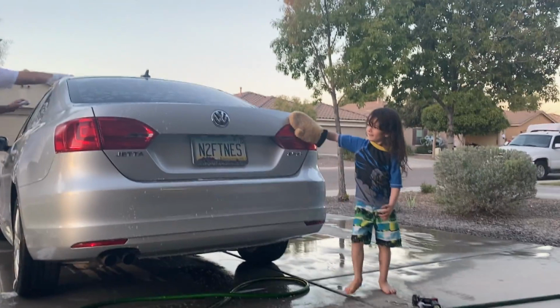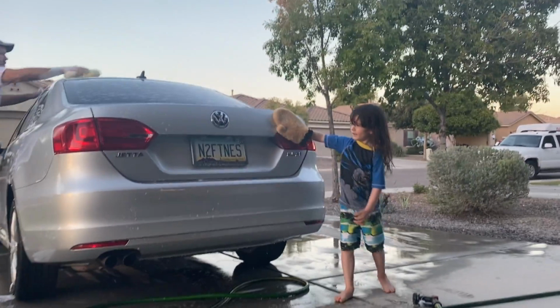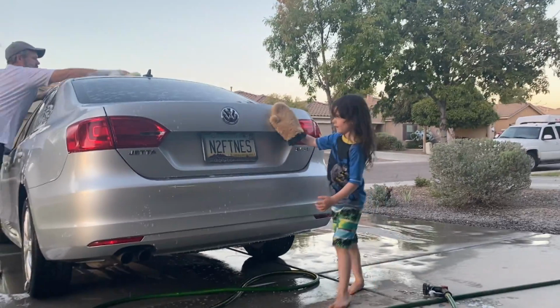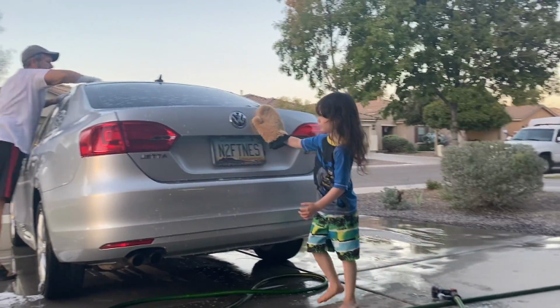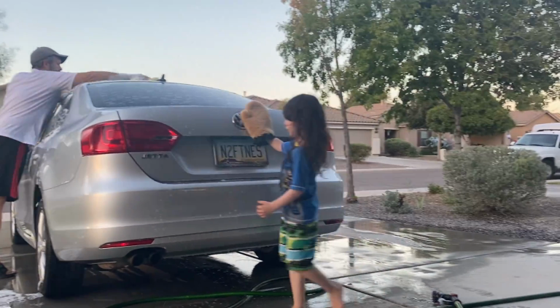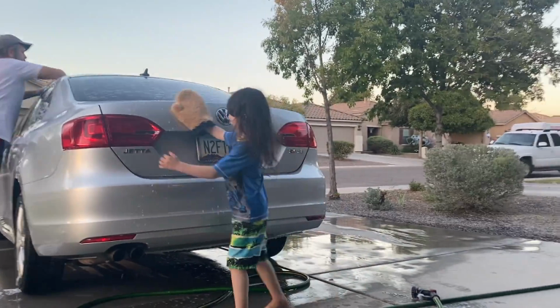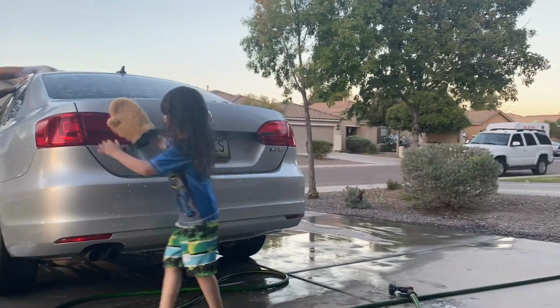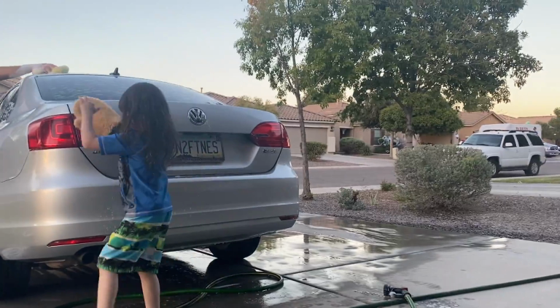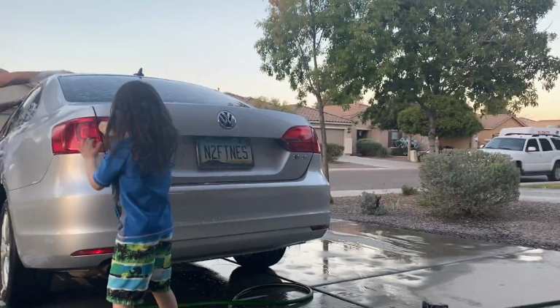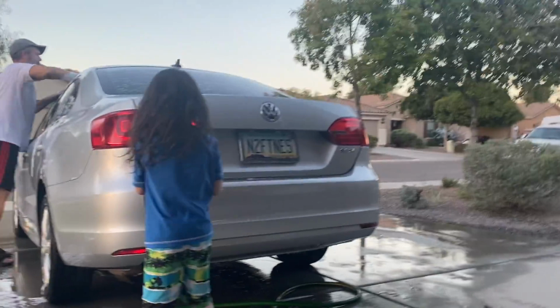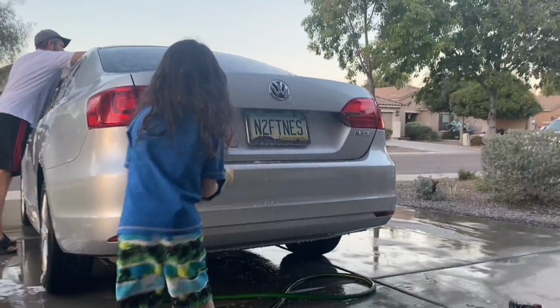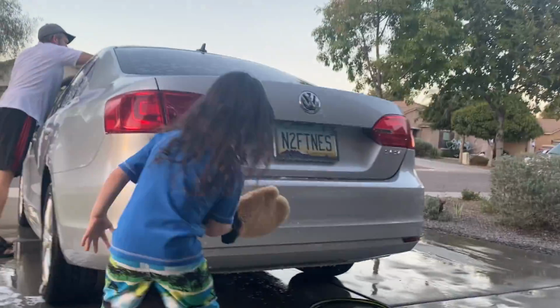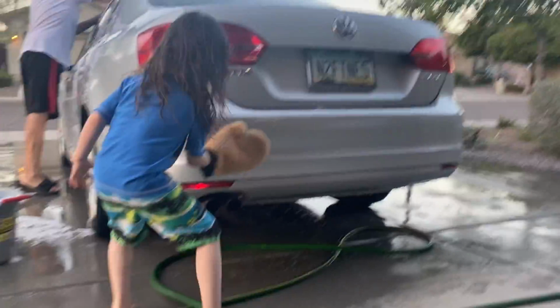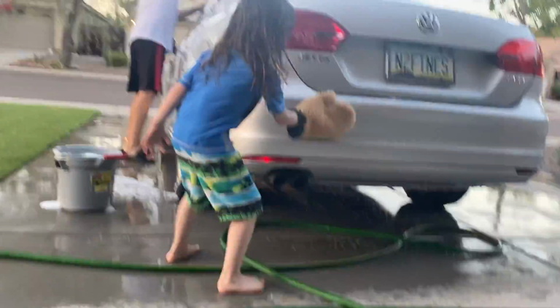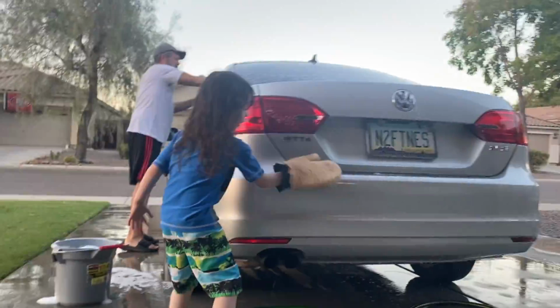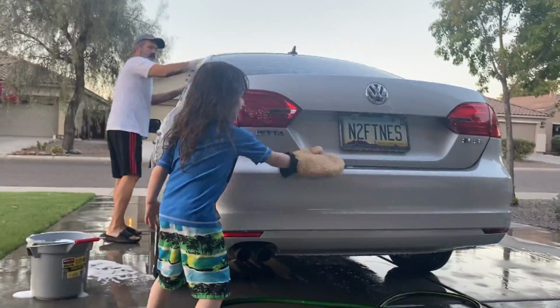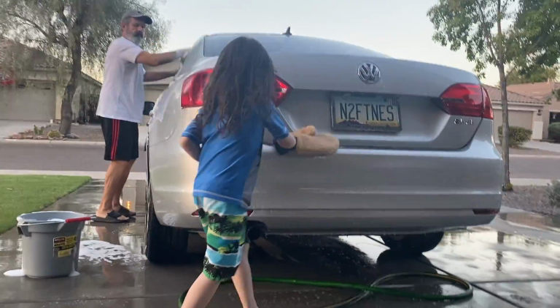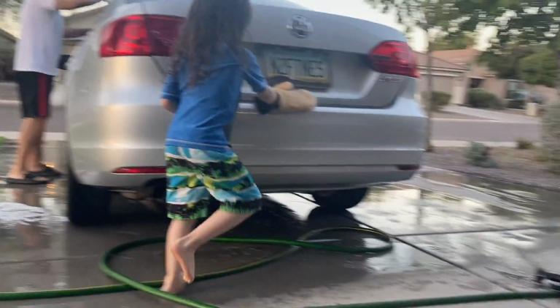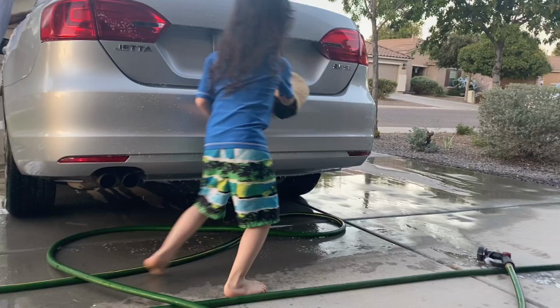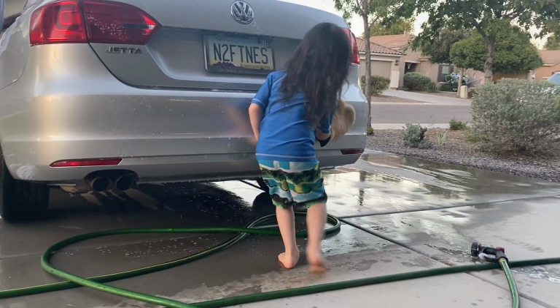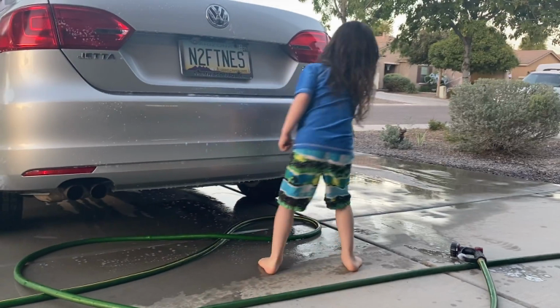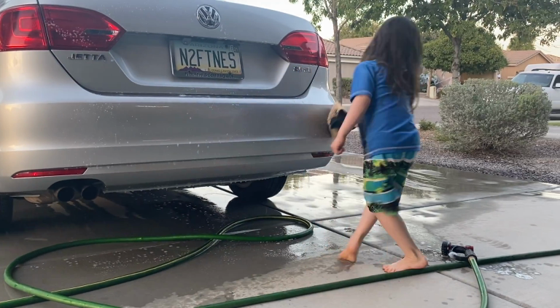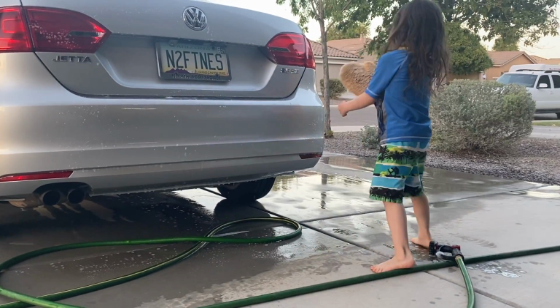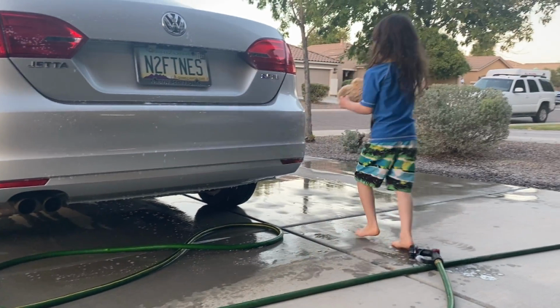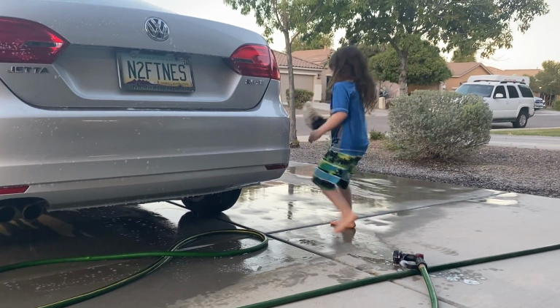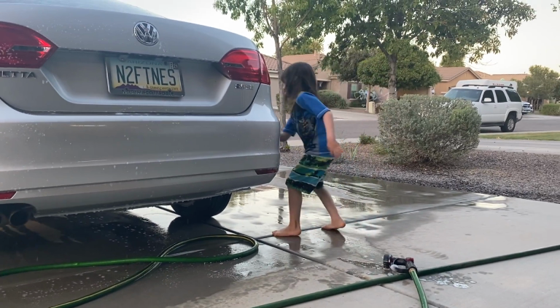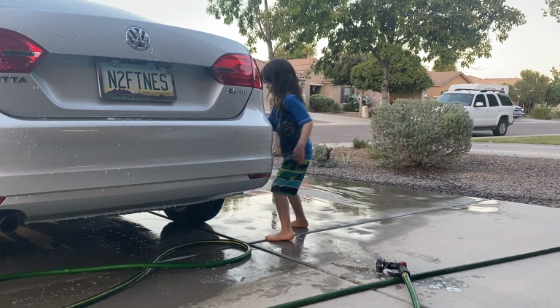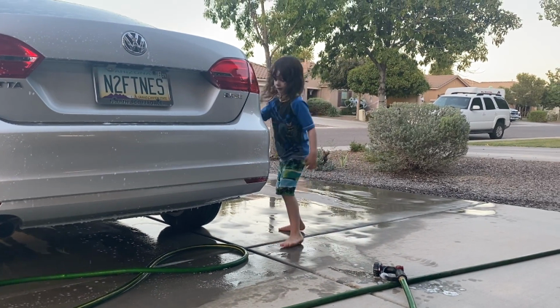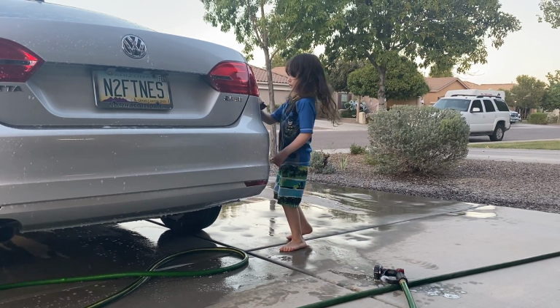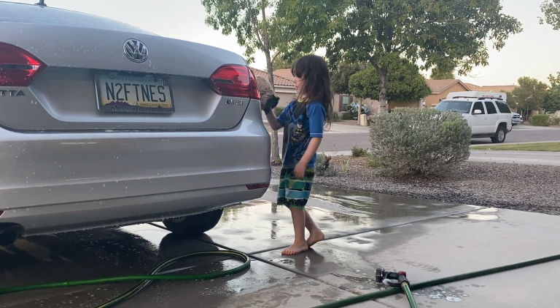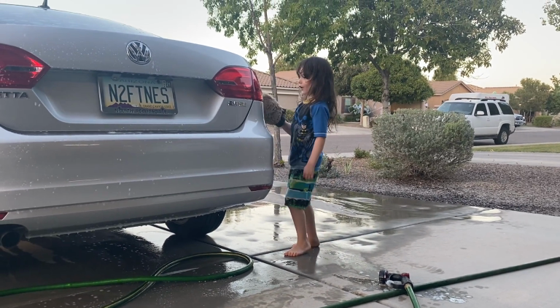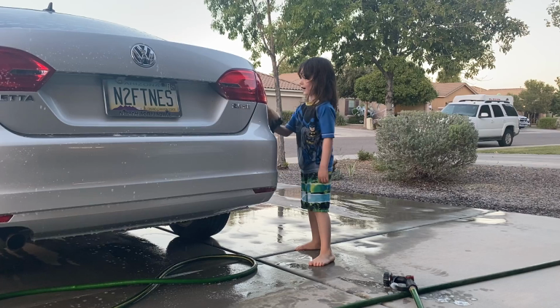I'm making a video. So you scrub it like this. That's how you do it. And then you scrub it all around.